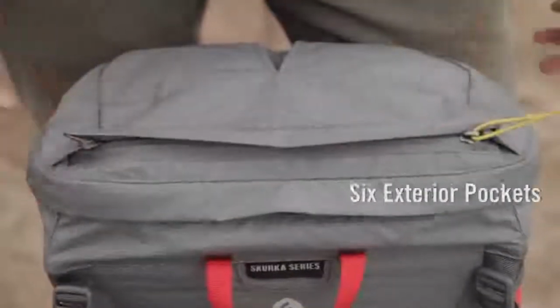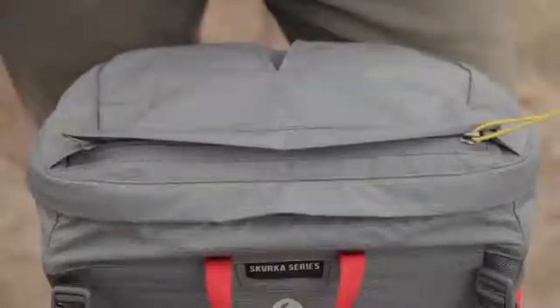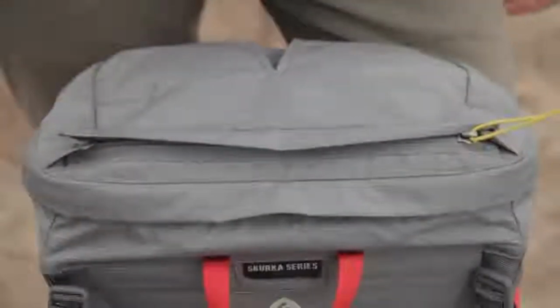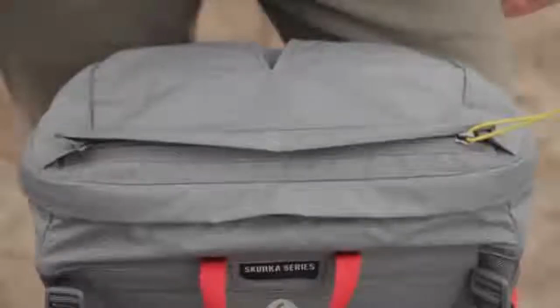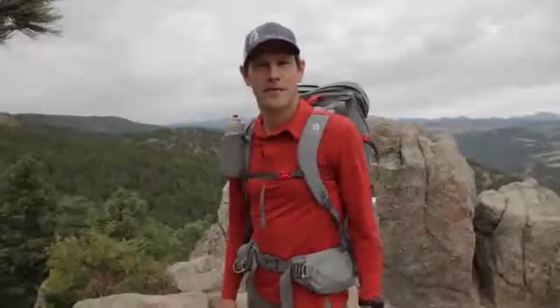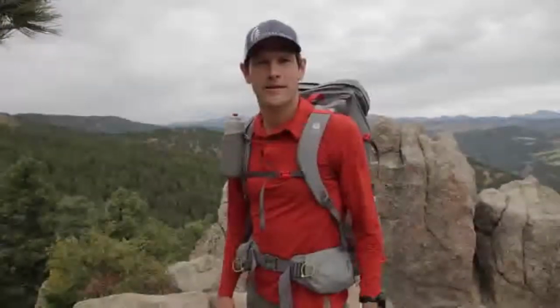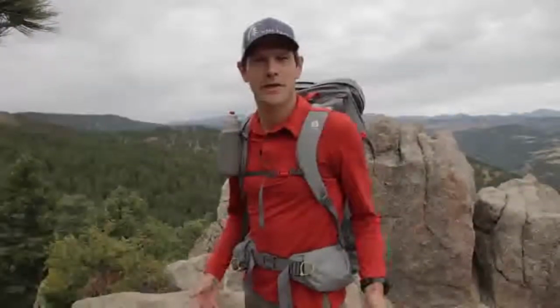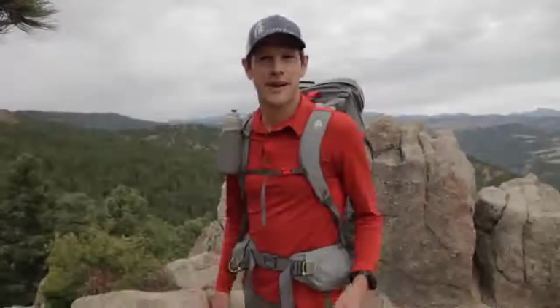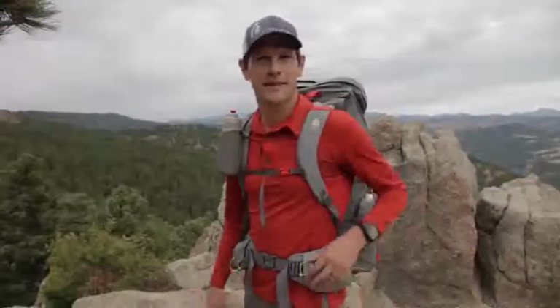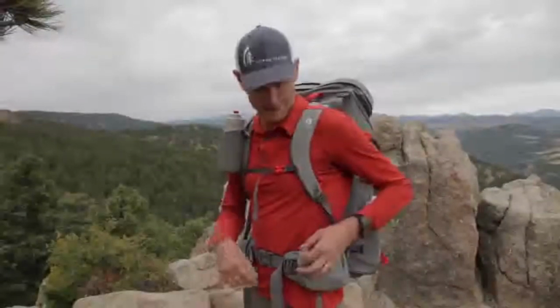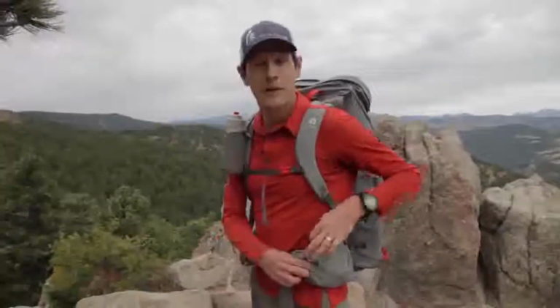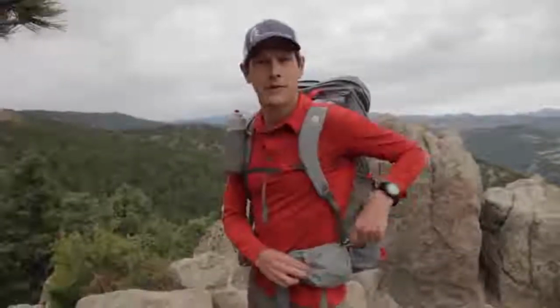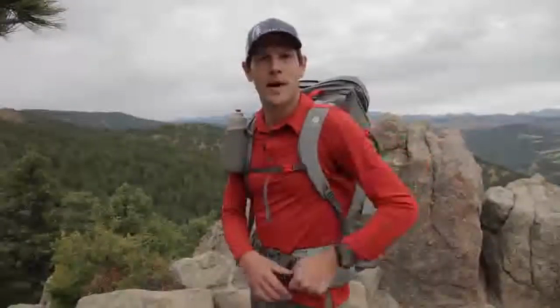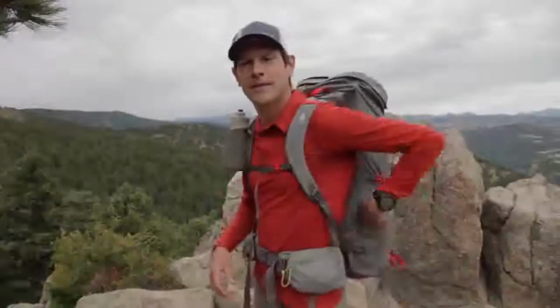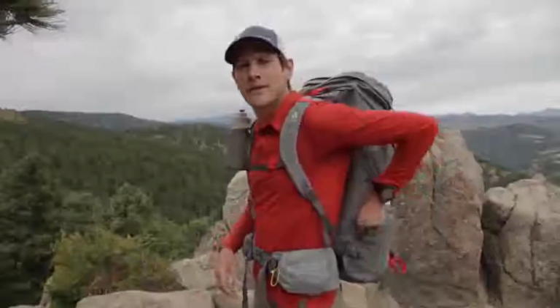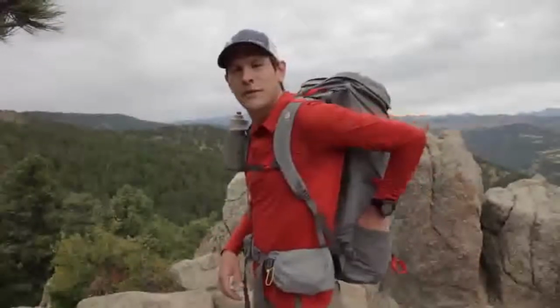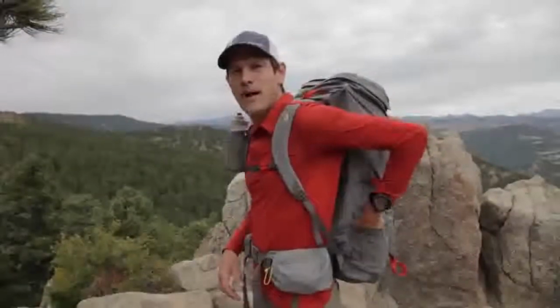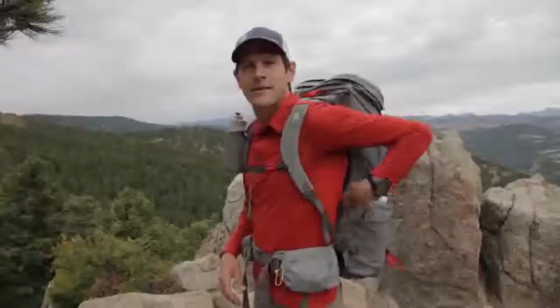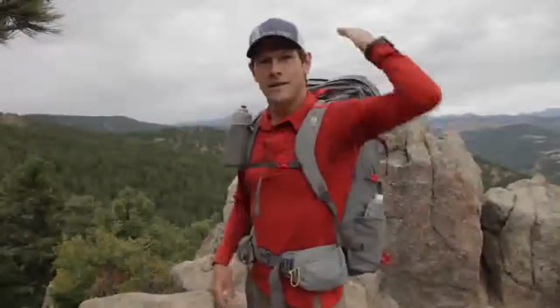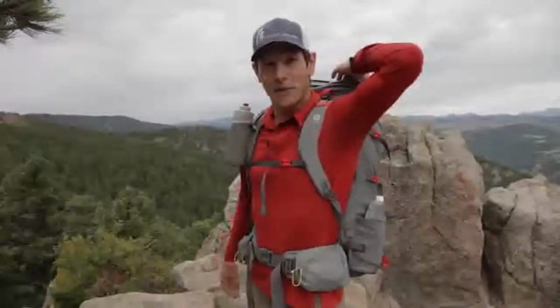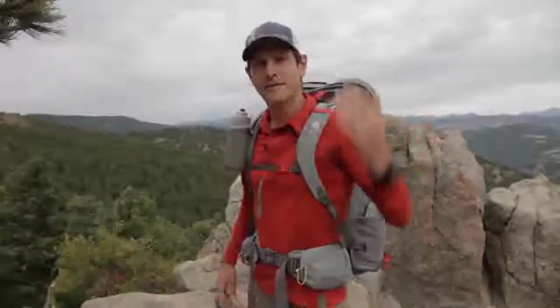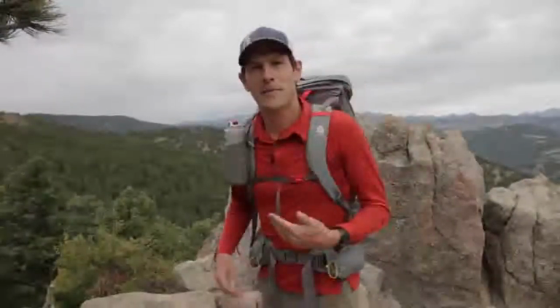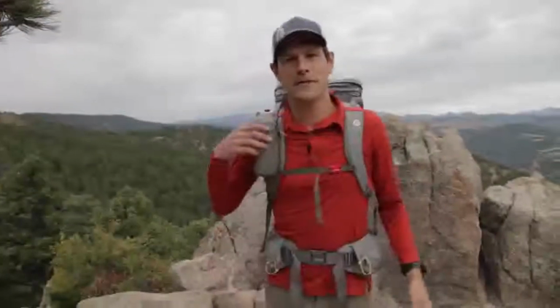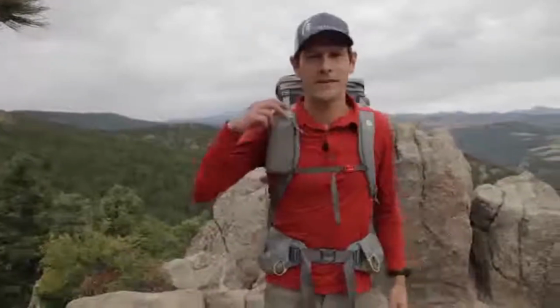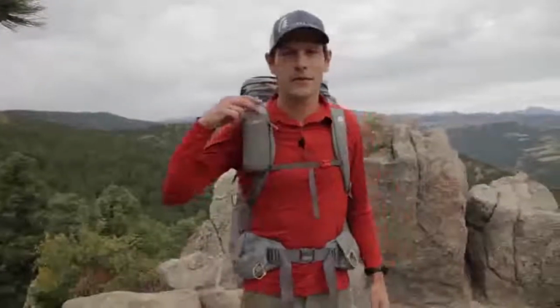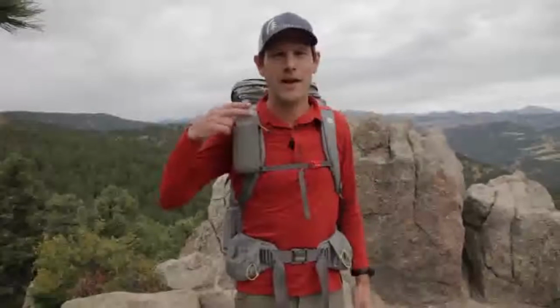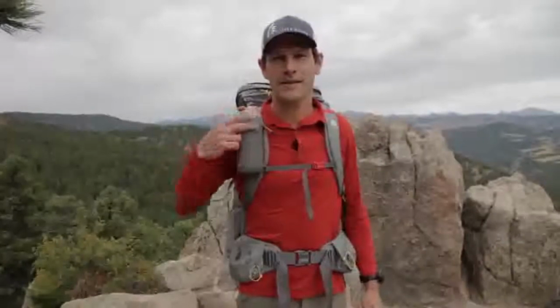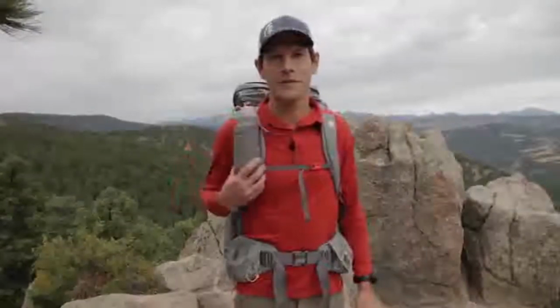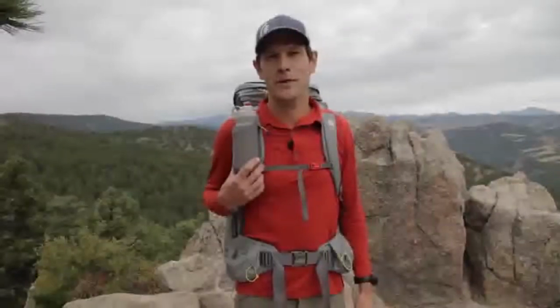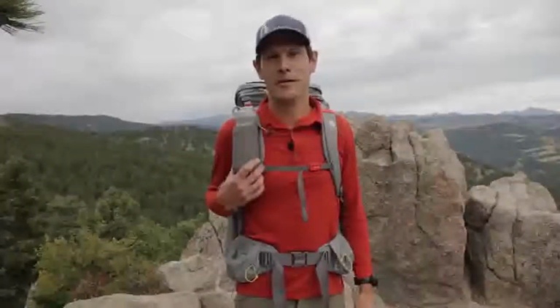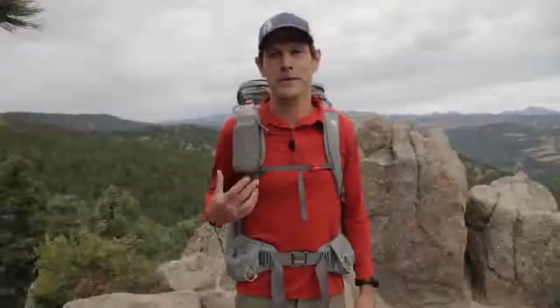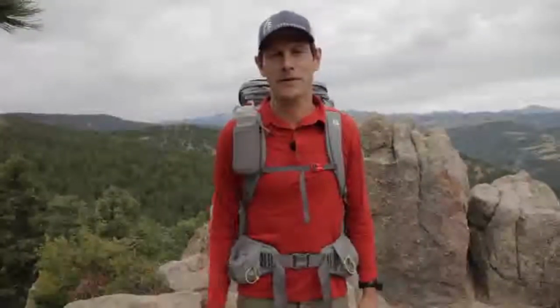The Flex Capacitor has six exterior pockets, all generously sized and easily accessible. There are two hip belt pockets, two side pockets, a top lid pocket, and my personal favorite is this shoulder strap pocket that's ideal for a 20-ounce water bottle or for a canister of bear spray.